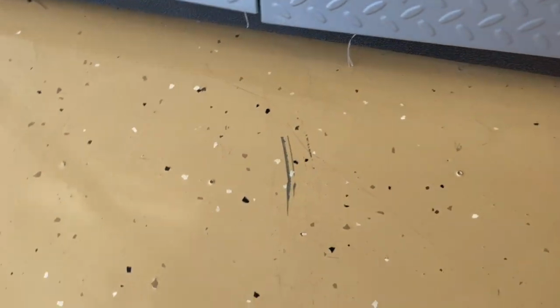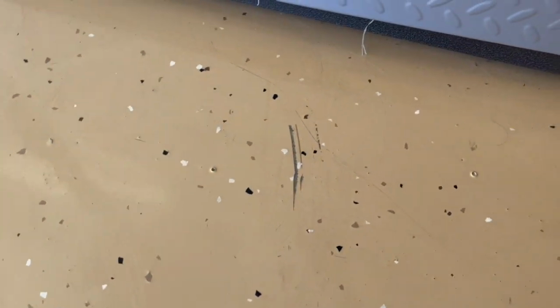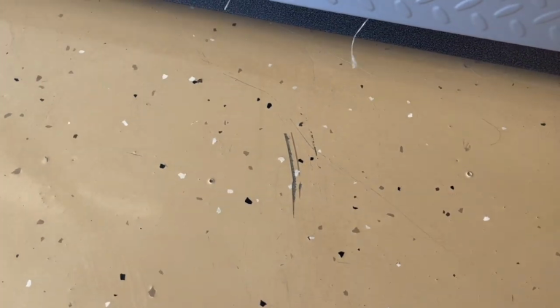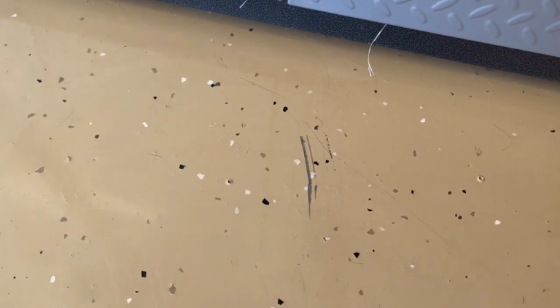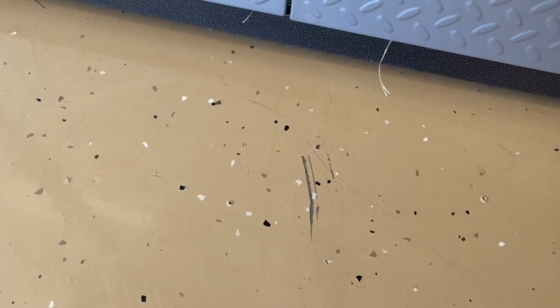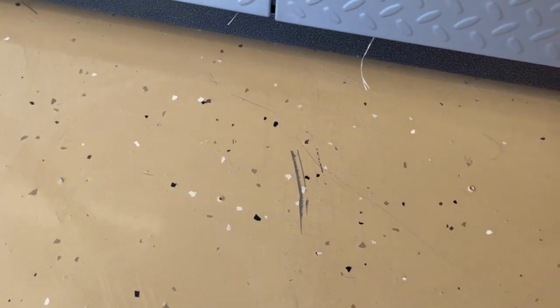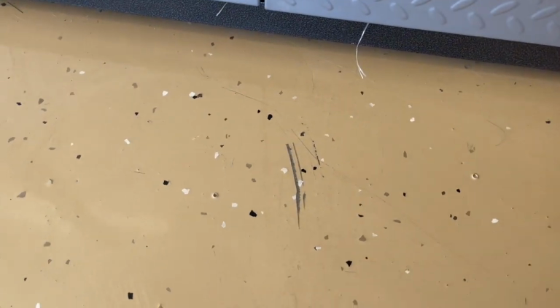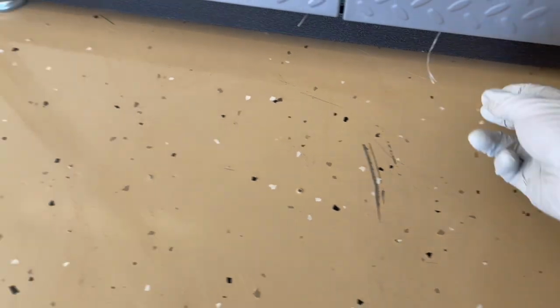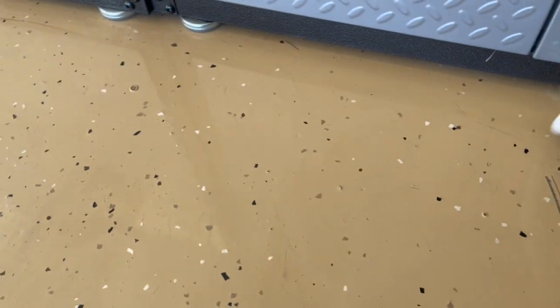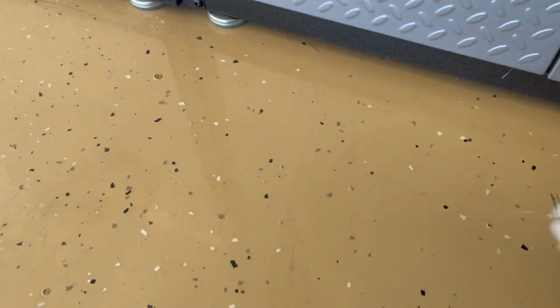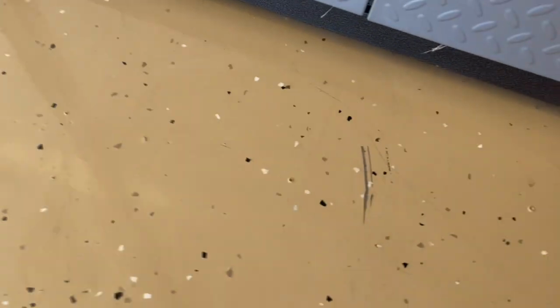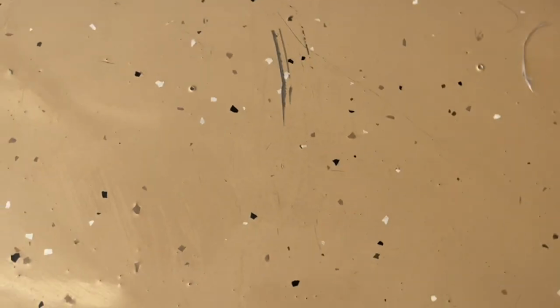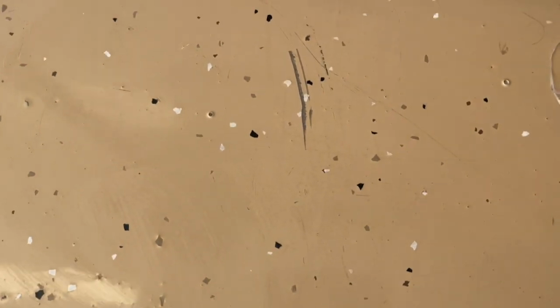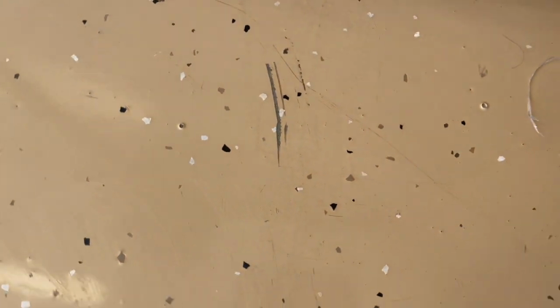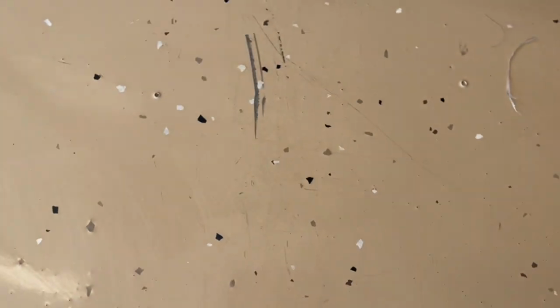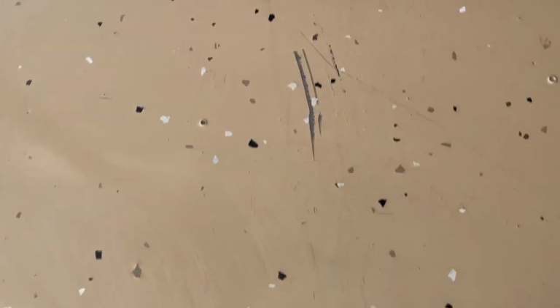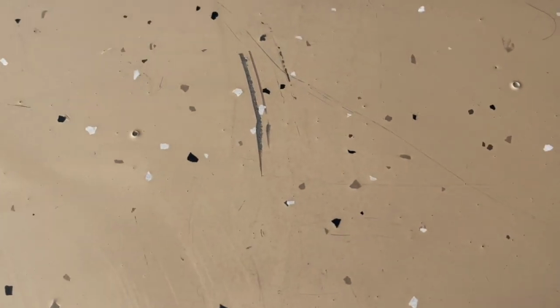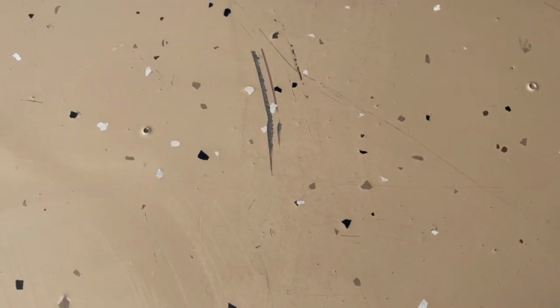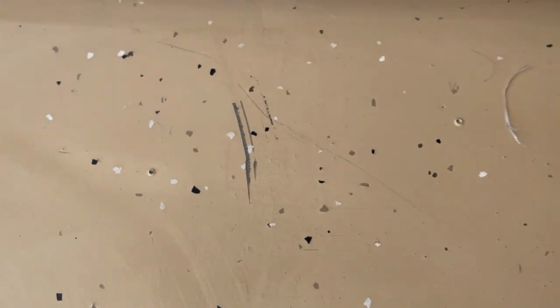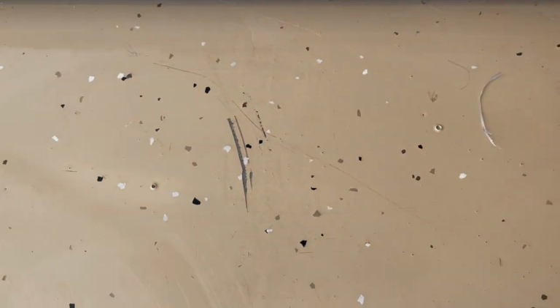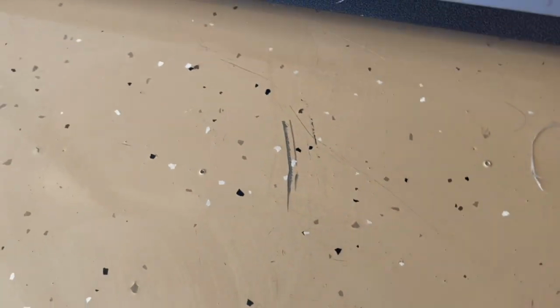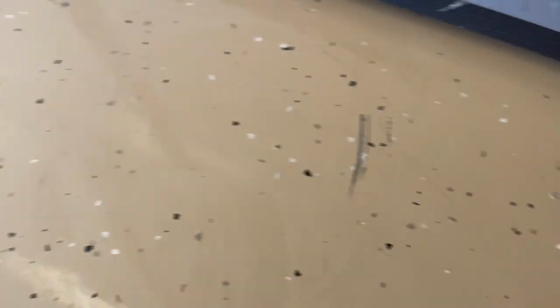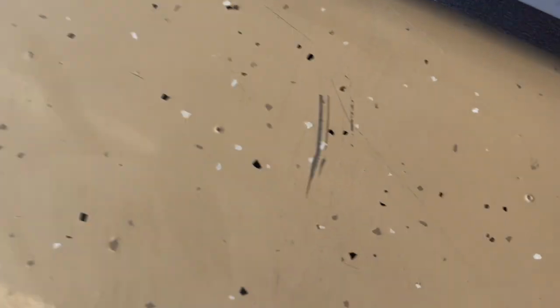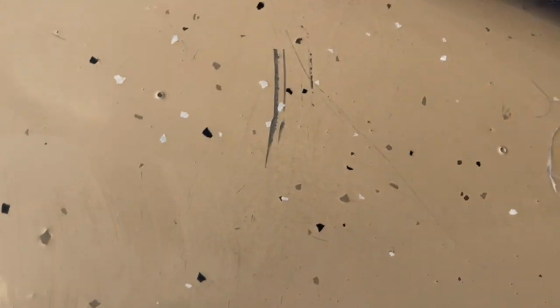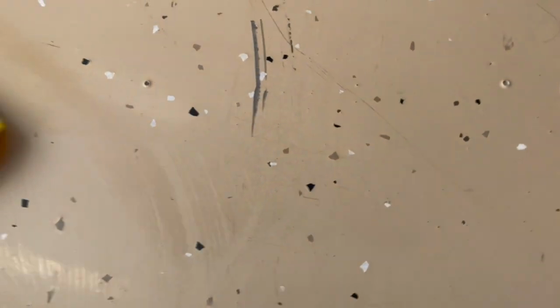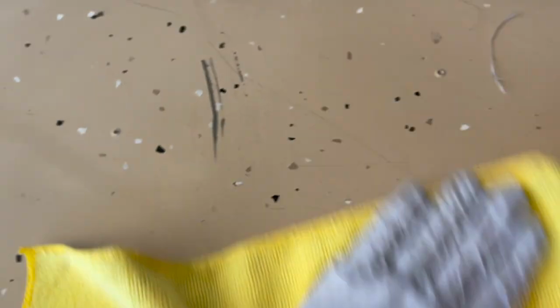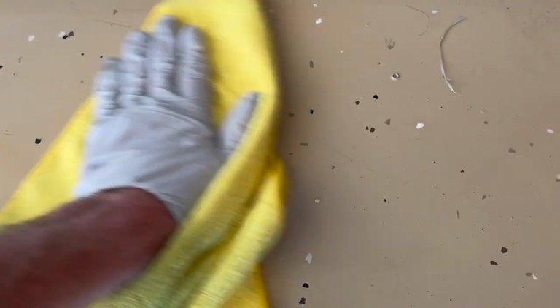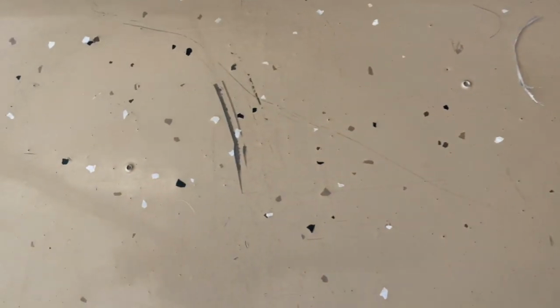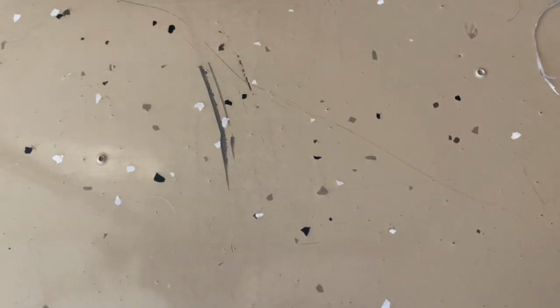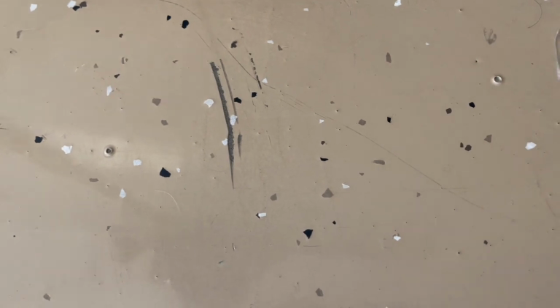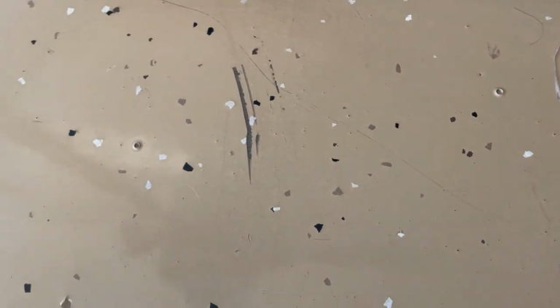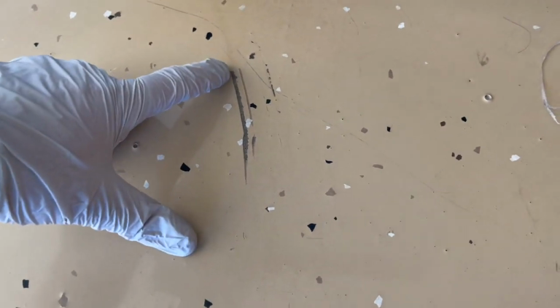Here's a little scratch from moving something — I forget what it was. If it cuts down into the cement, obviously the coating is gone at that spot, but it hasn't really spread much from there. It's still holding up really well in my opinion.